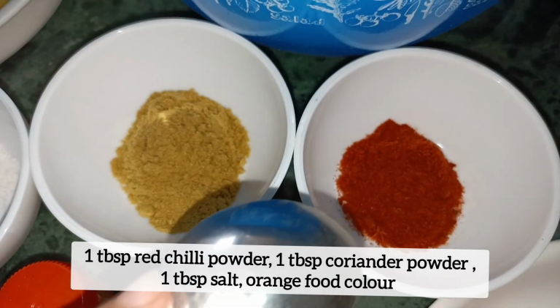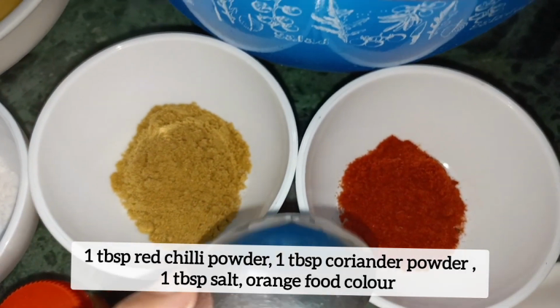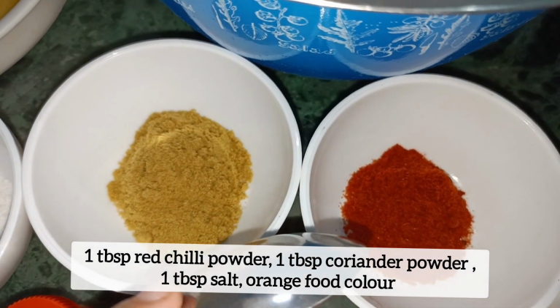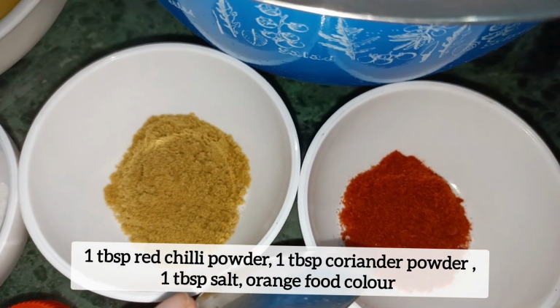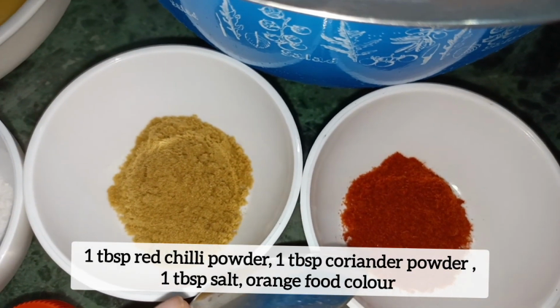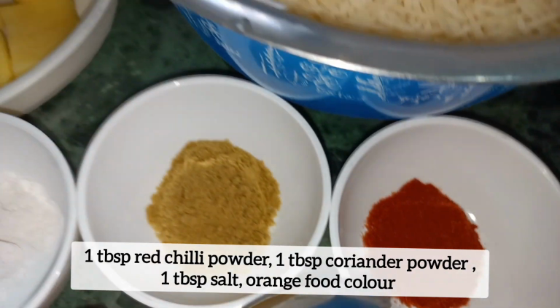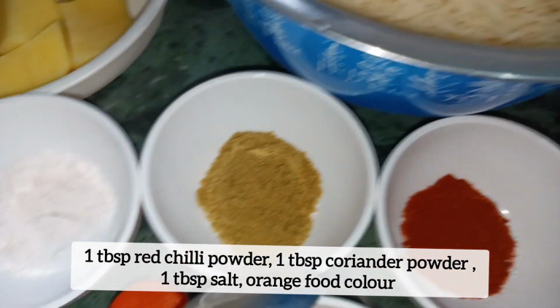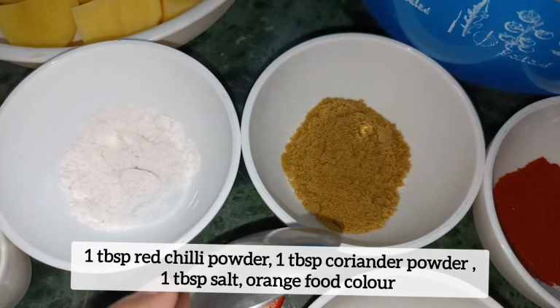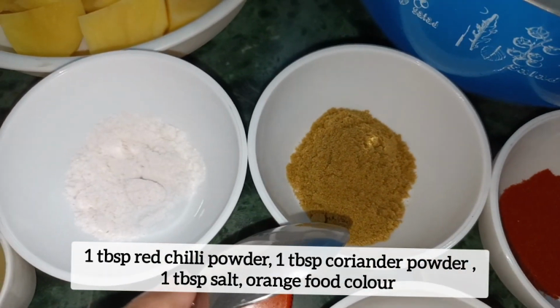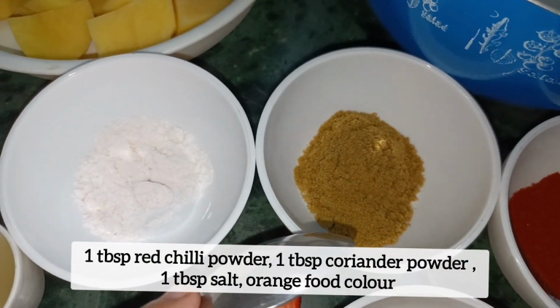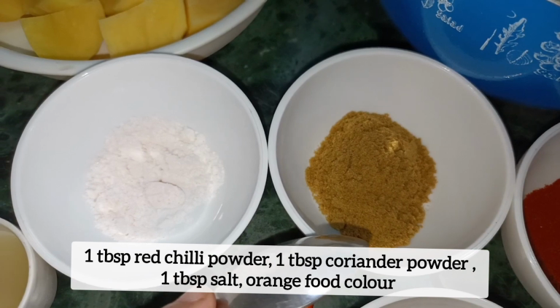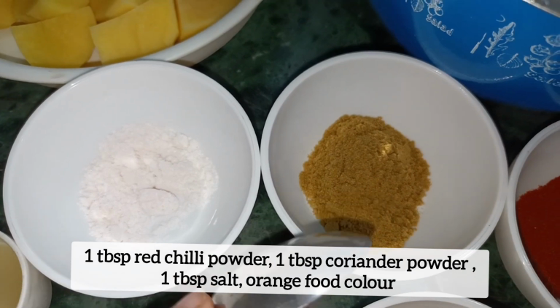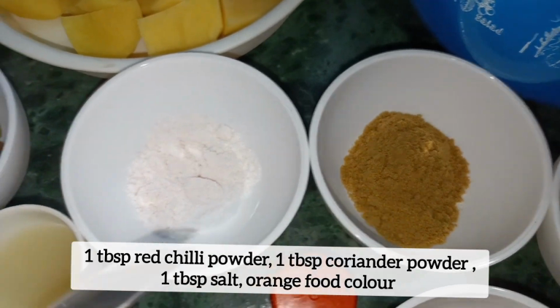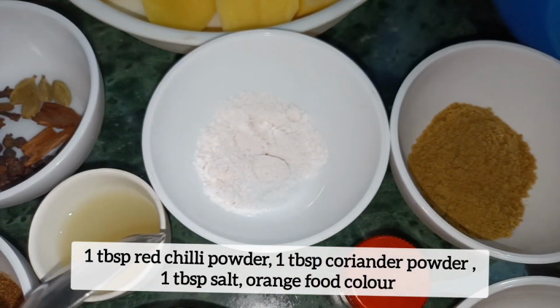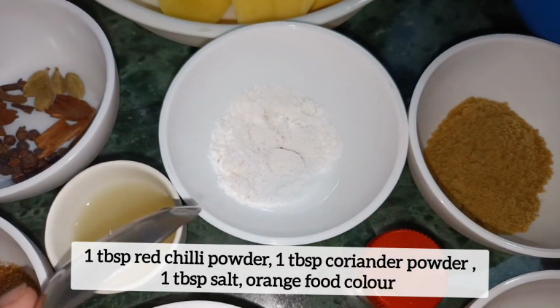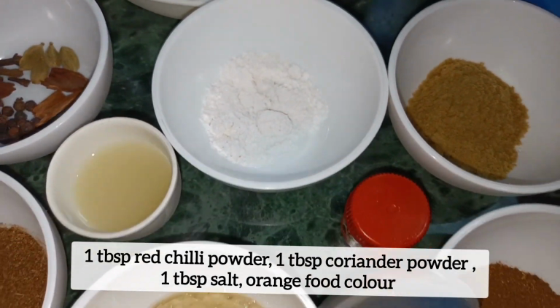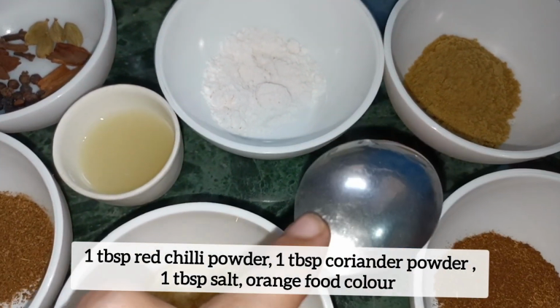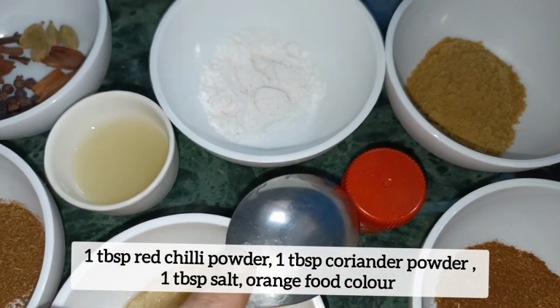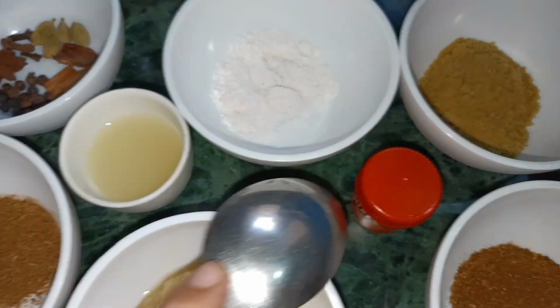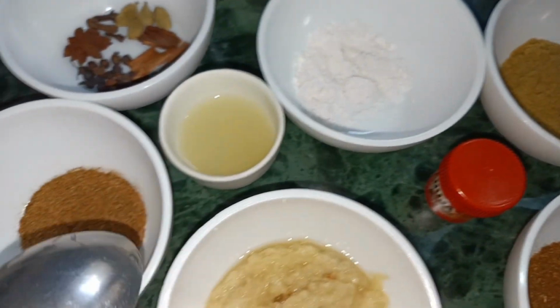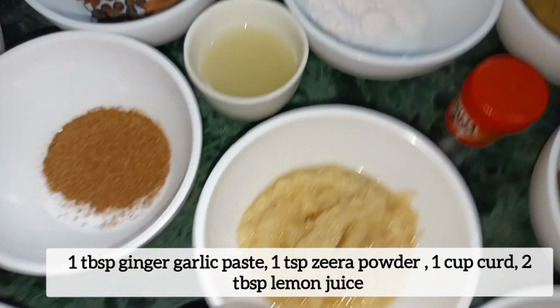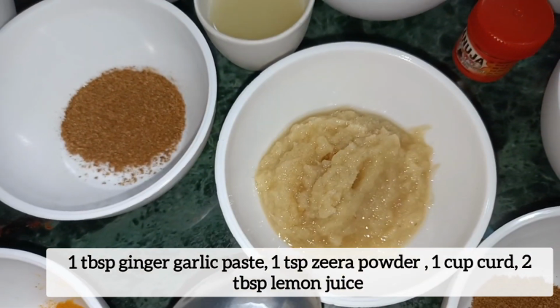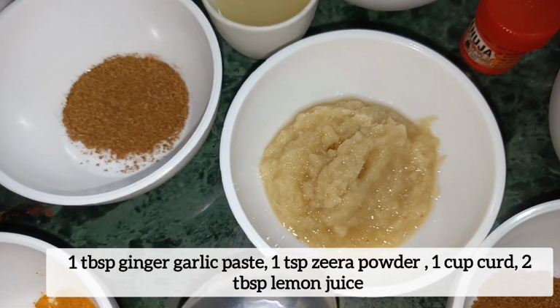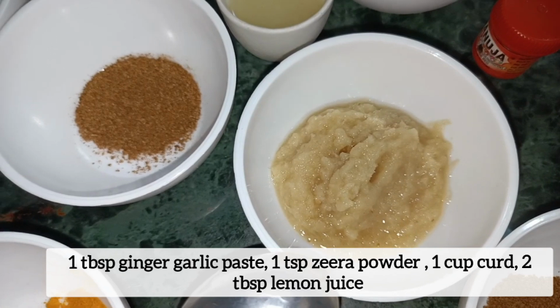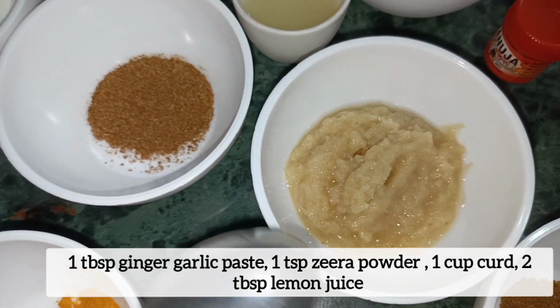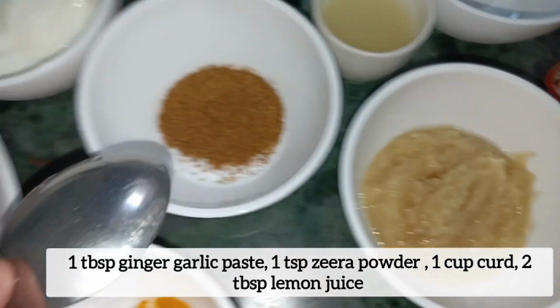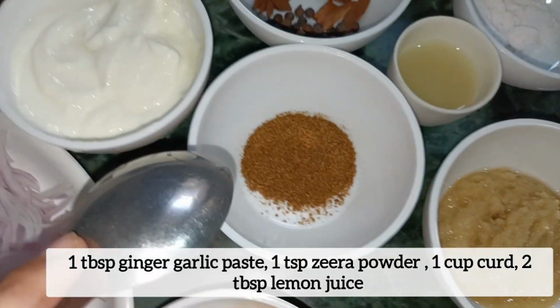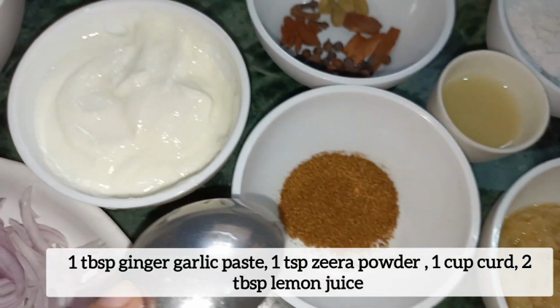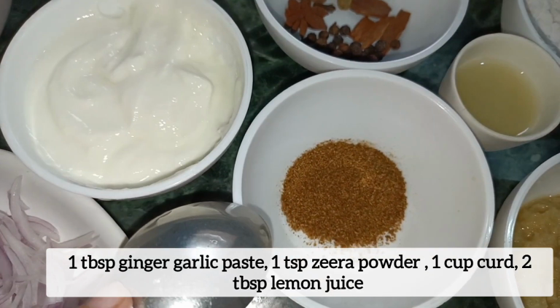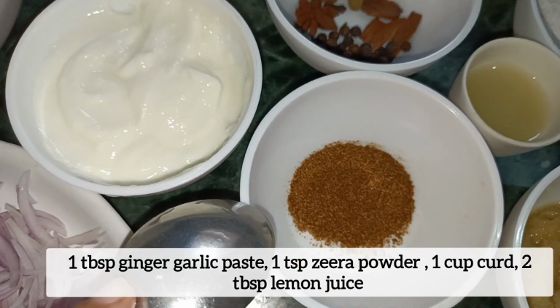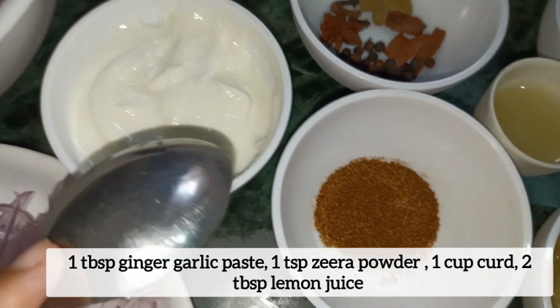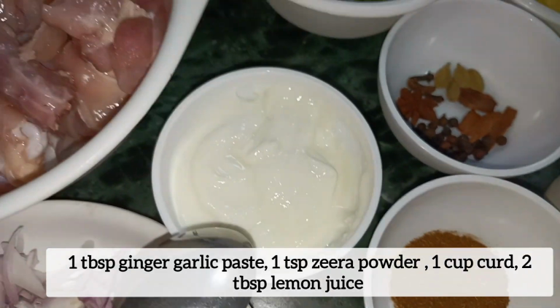Add onion. 1 big ginger paste, 1 small ginger paste, 1 cup of yogurt, and 2 tablespoons of lemon juice.